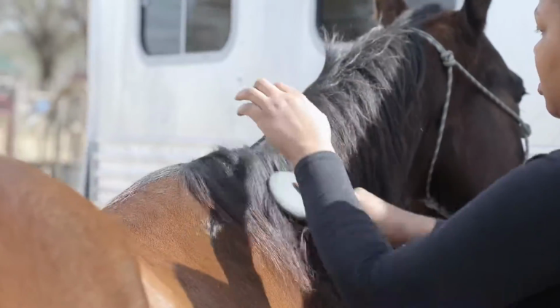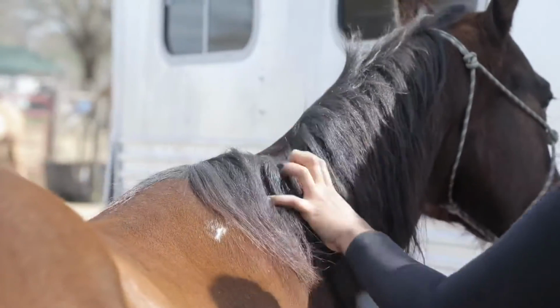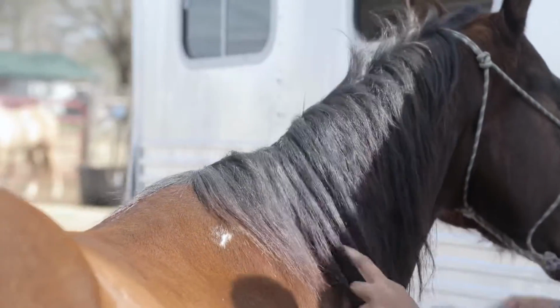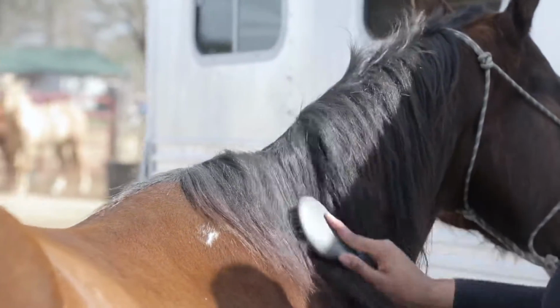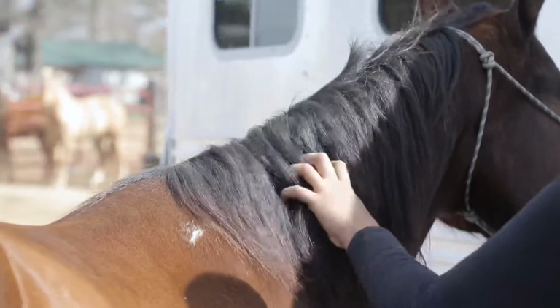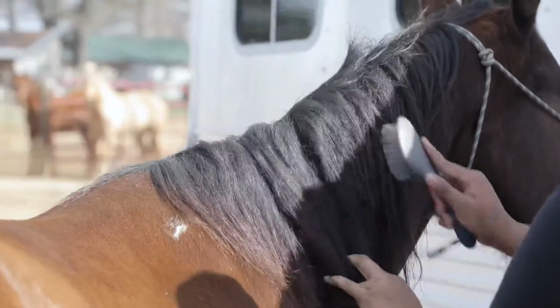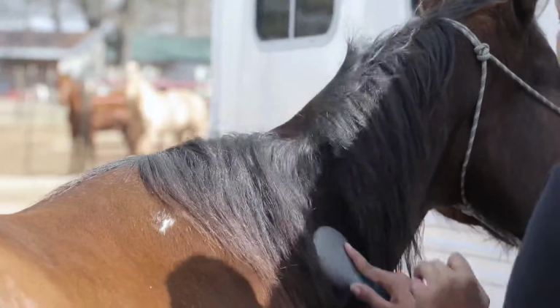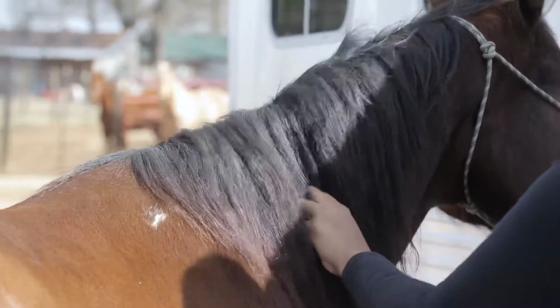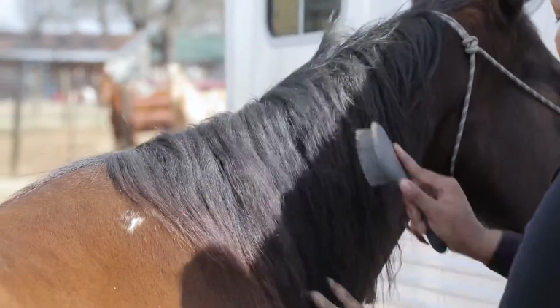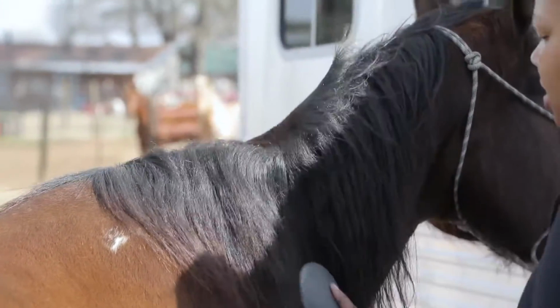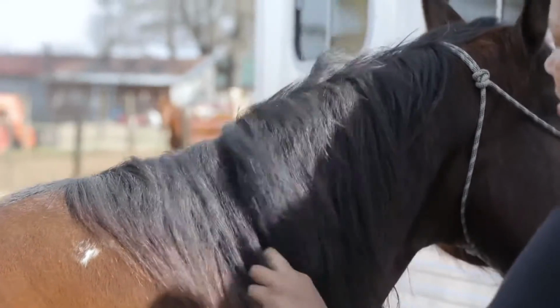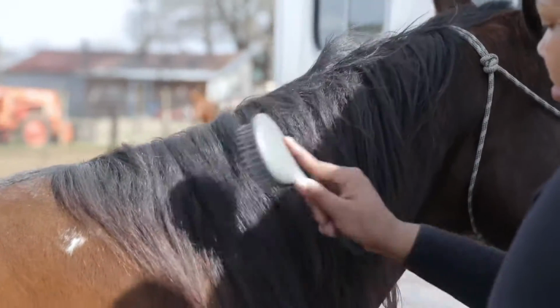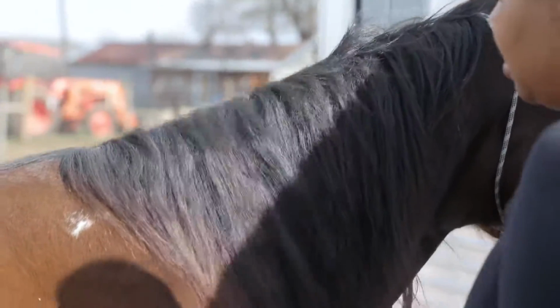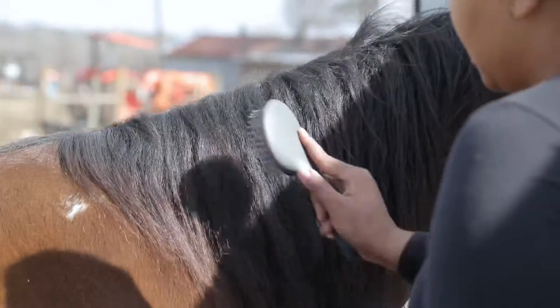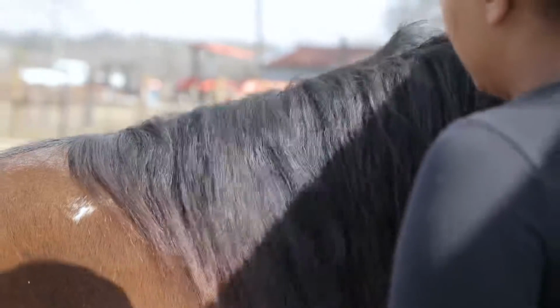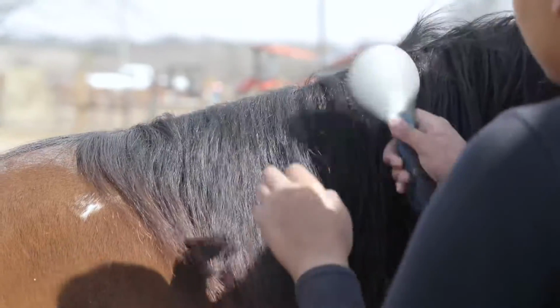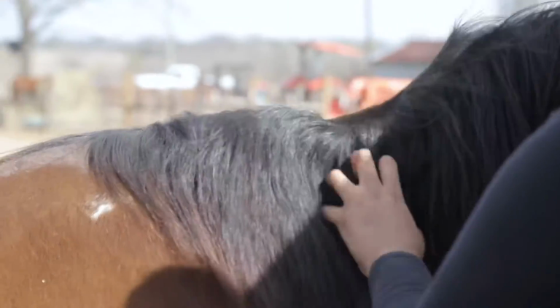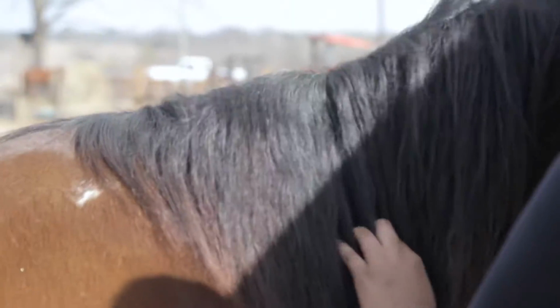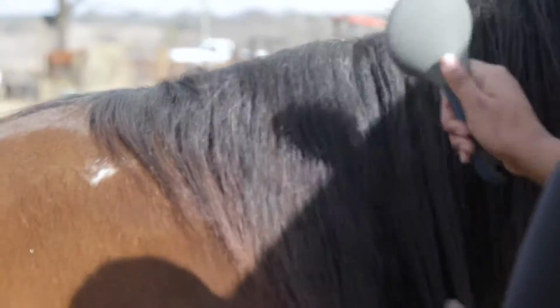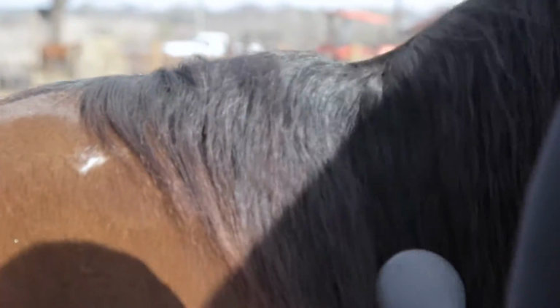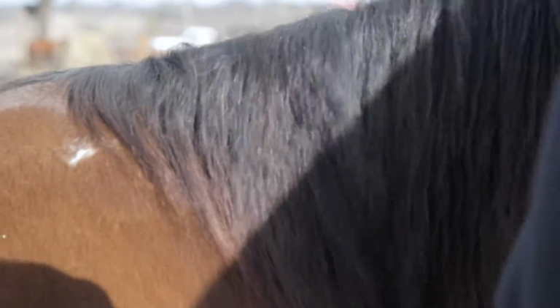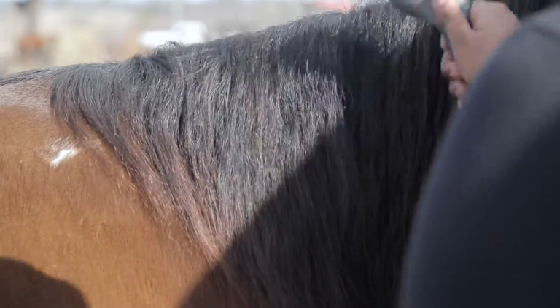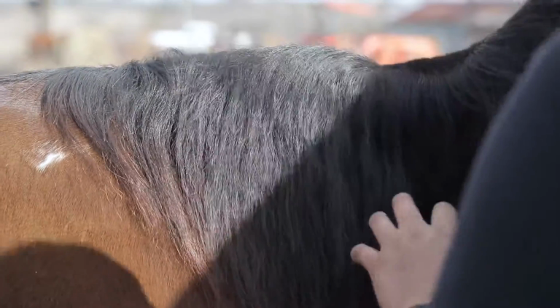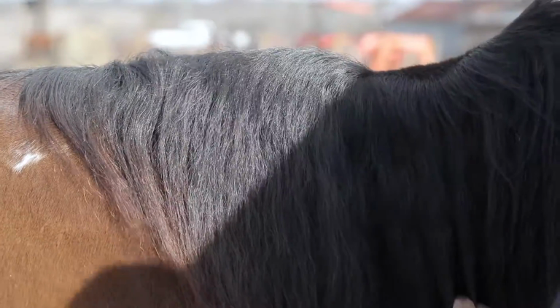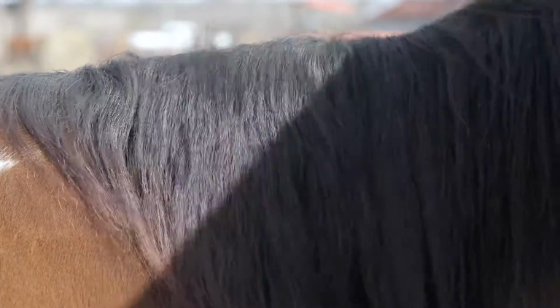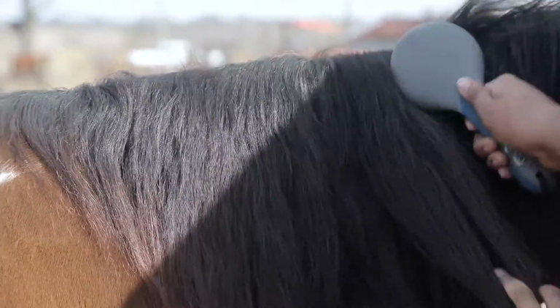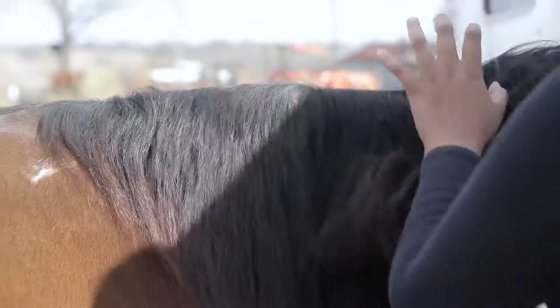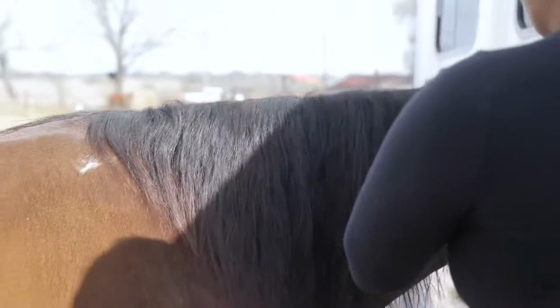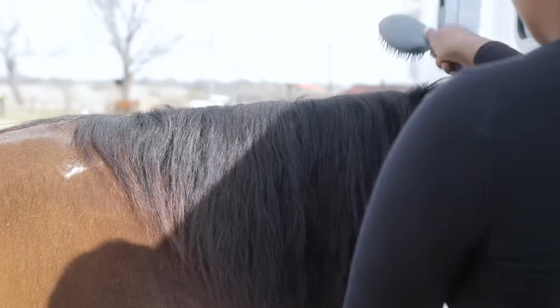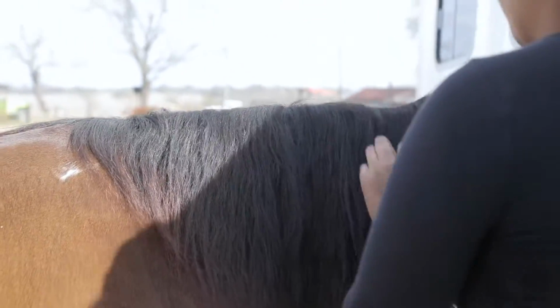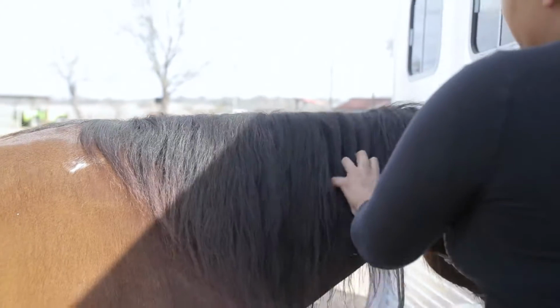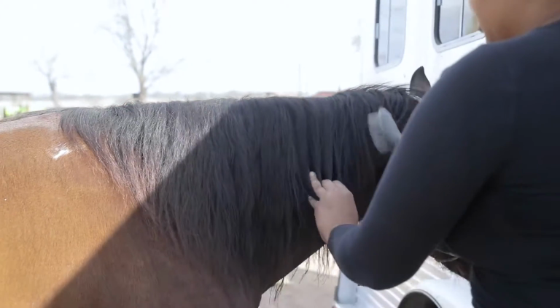And then I take the comb. This is normally what takes place right before I'm getting ready to stall her for the night, especially when it's cold.